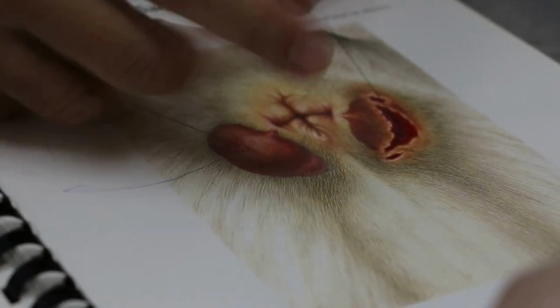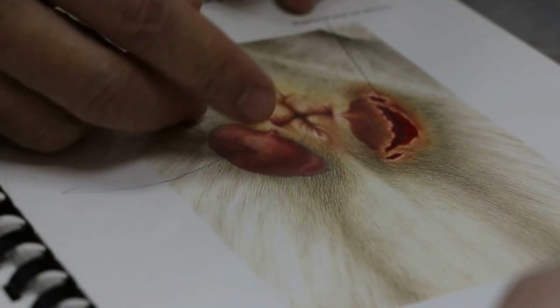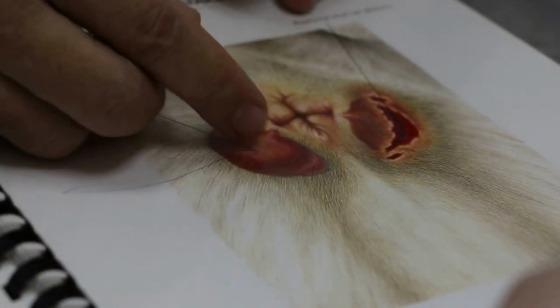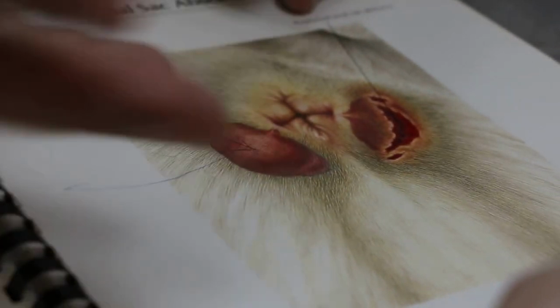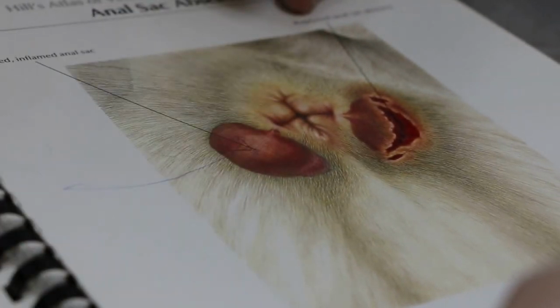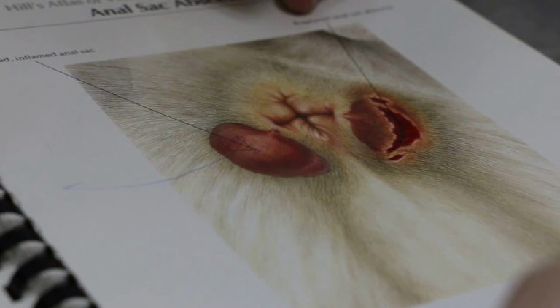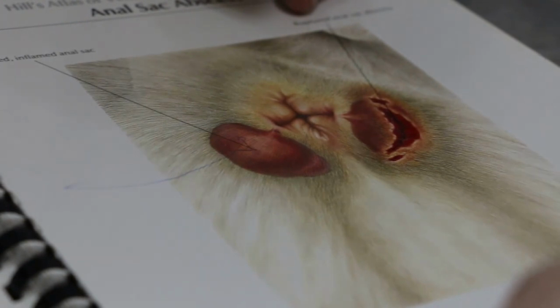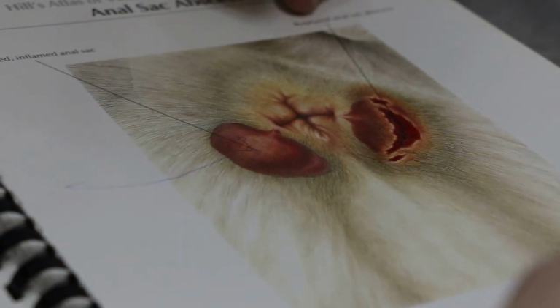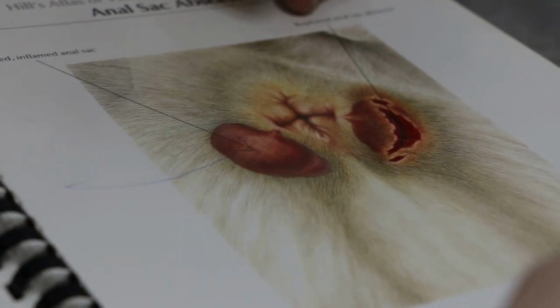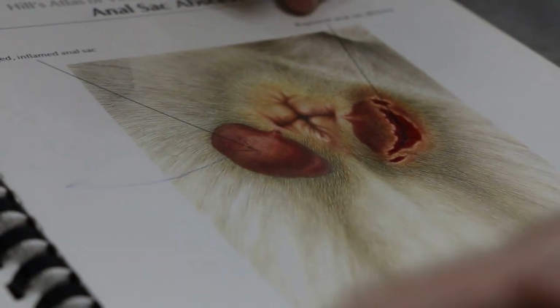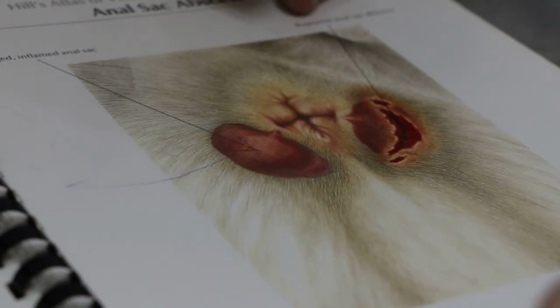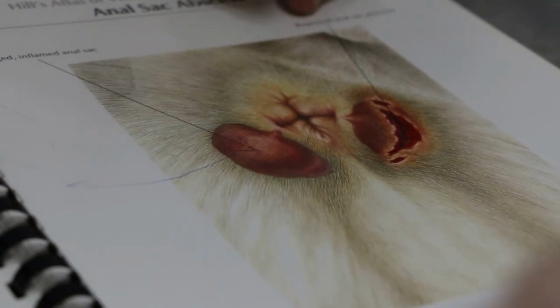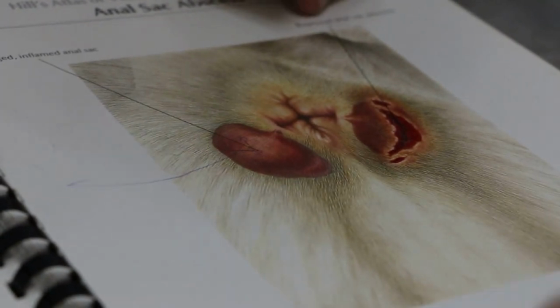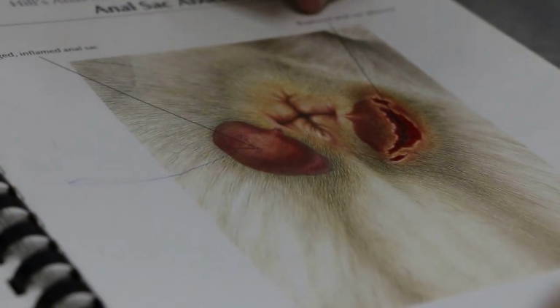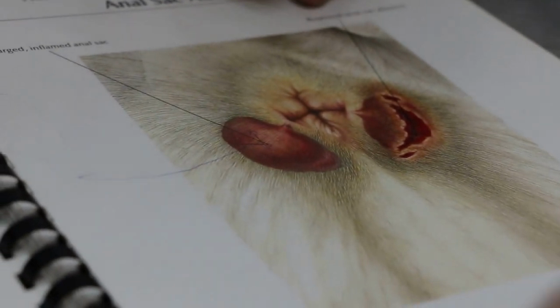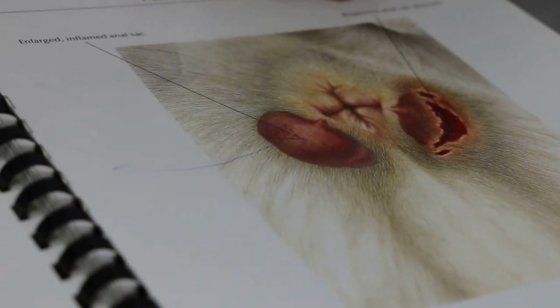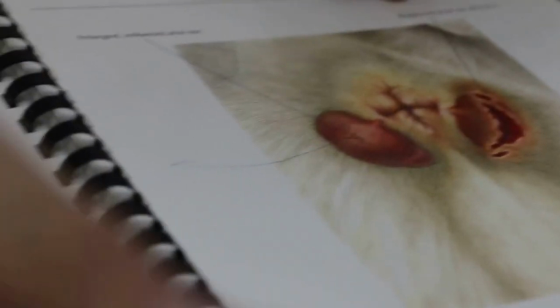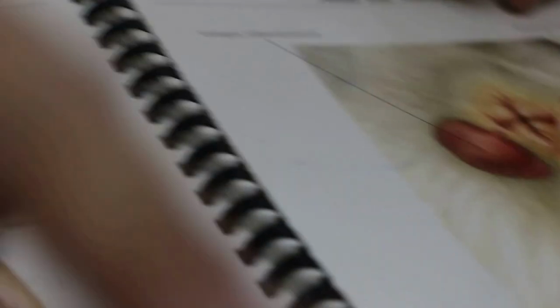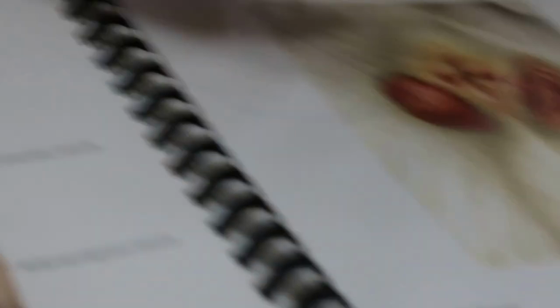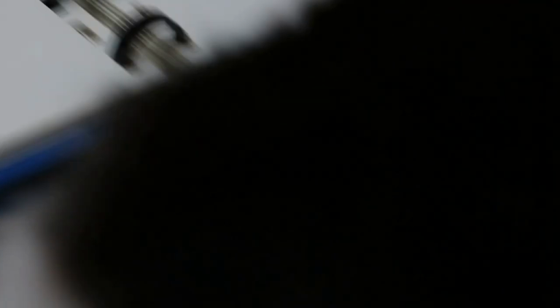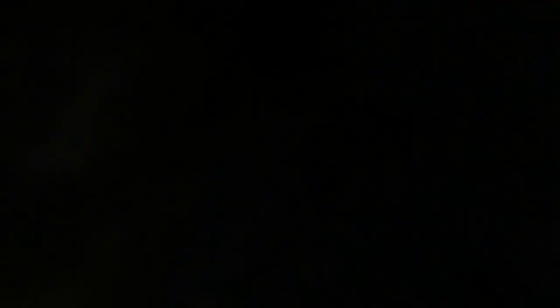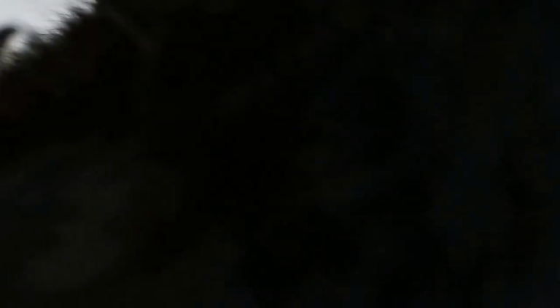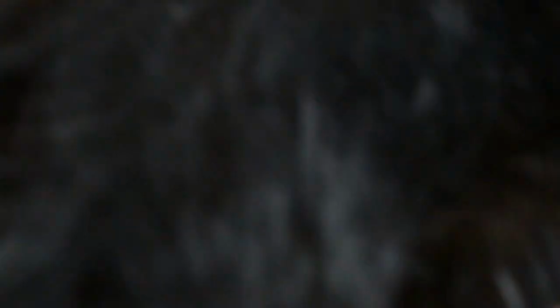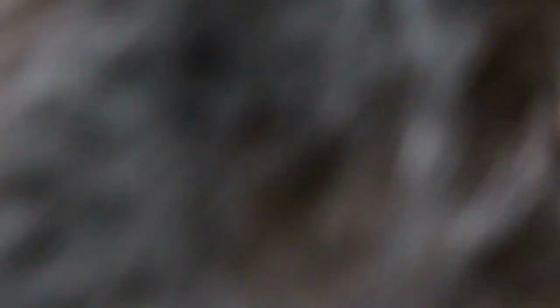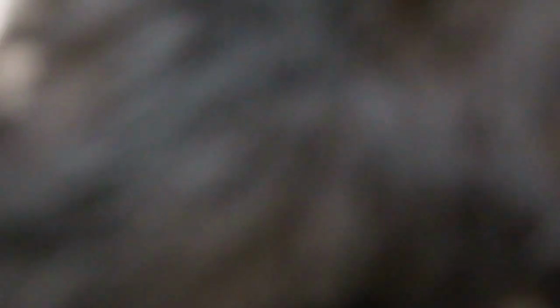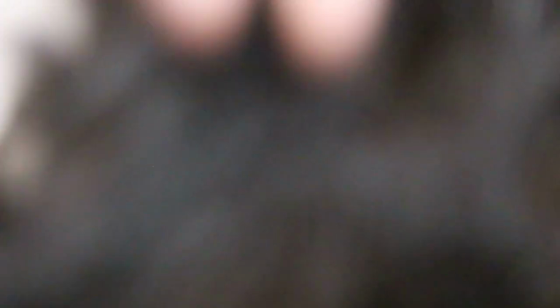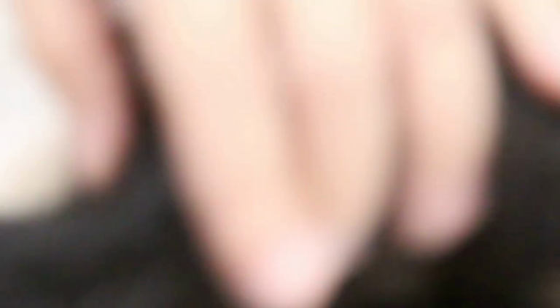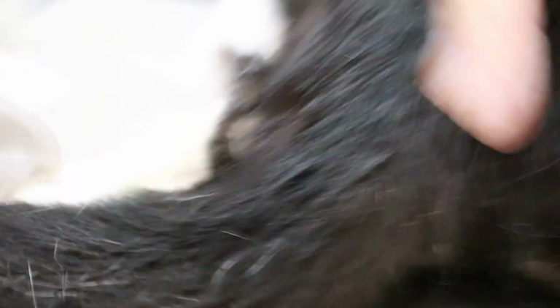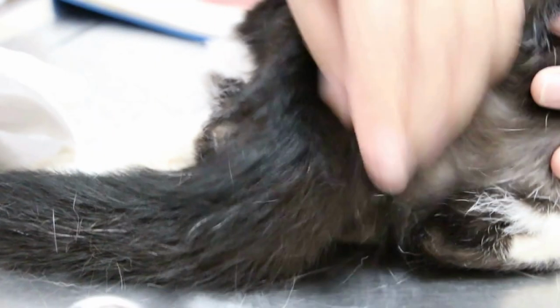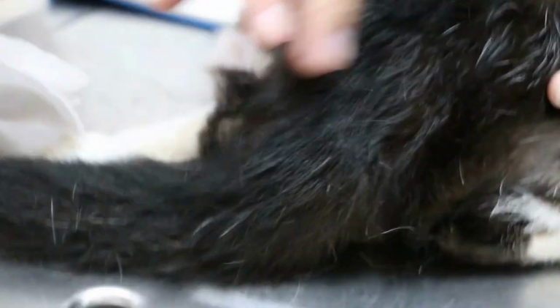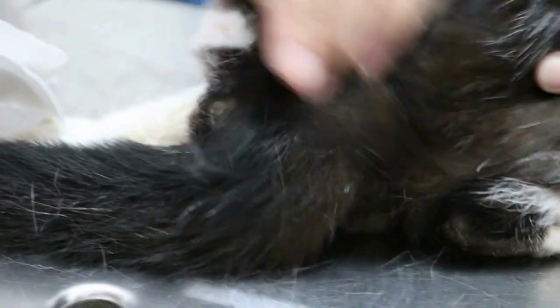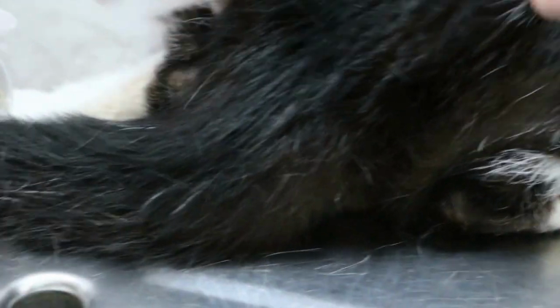It's painful and irritating, so they try to lick or bite the area. Some will lick the tail, some will lick here, some will lick the backside. They become very obsessed with the backside.